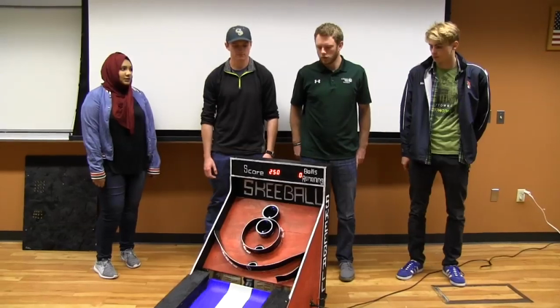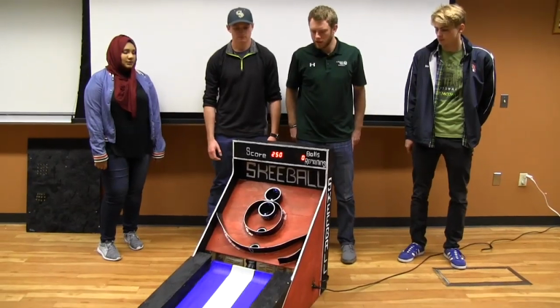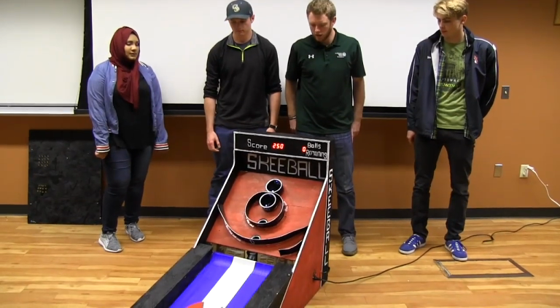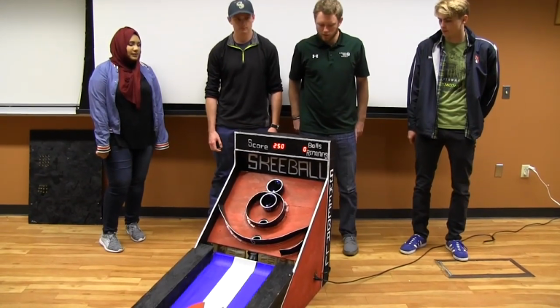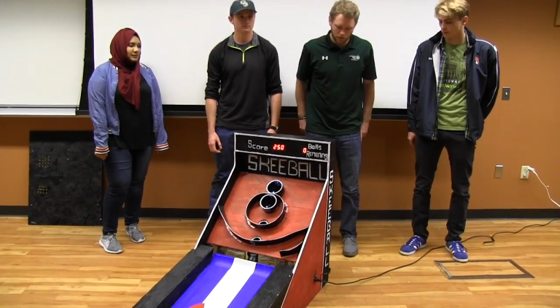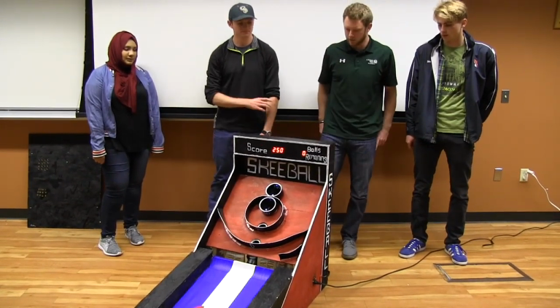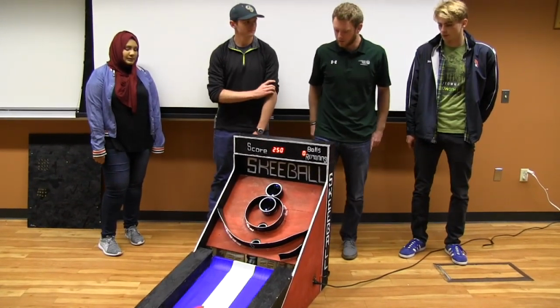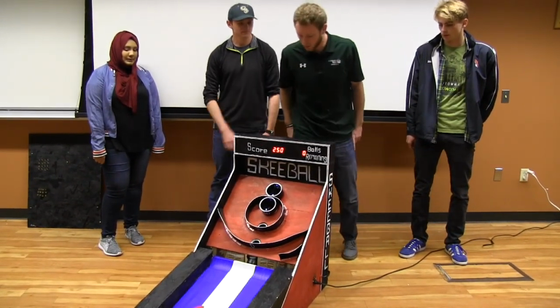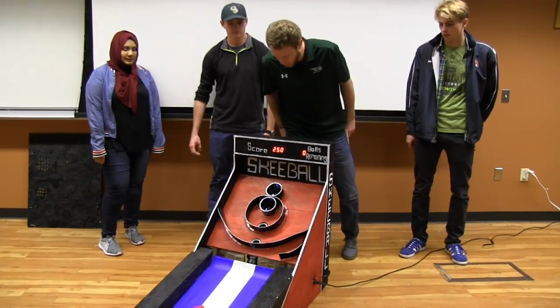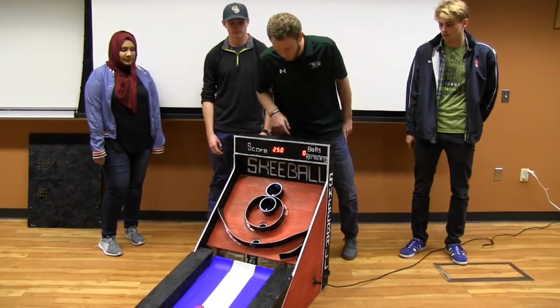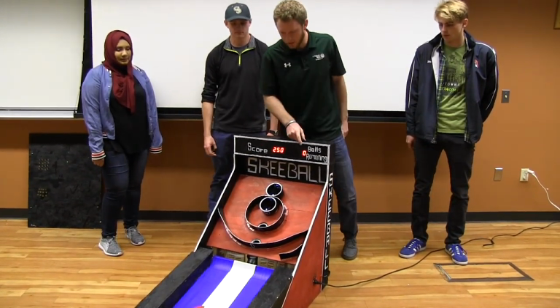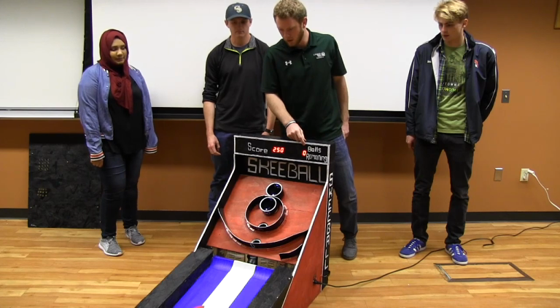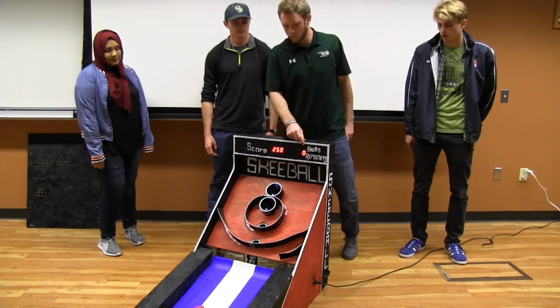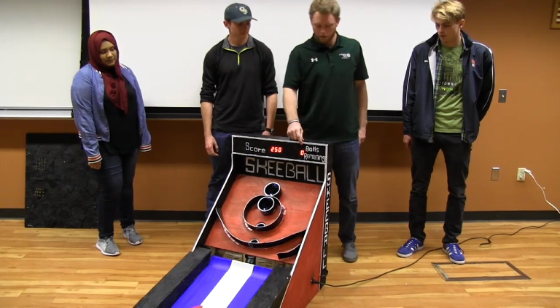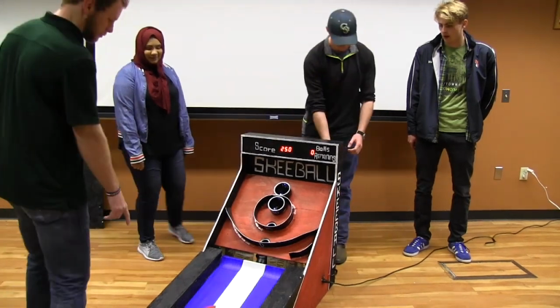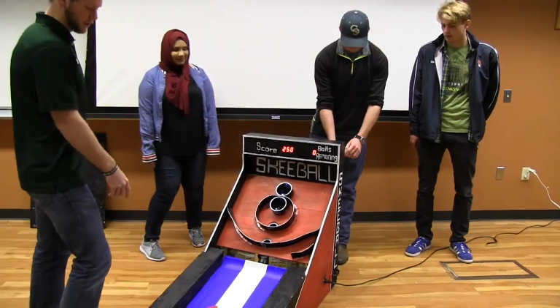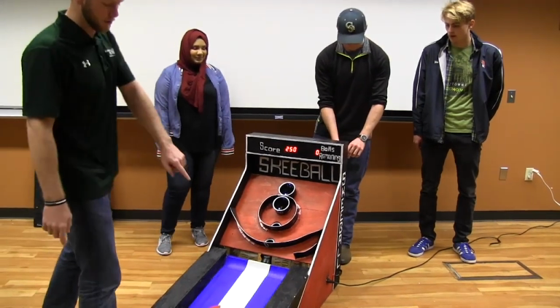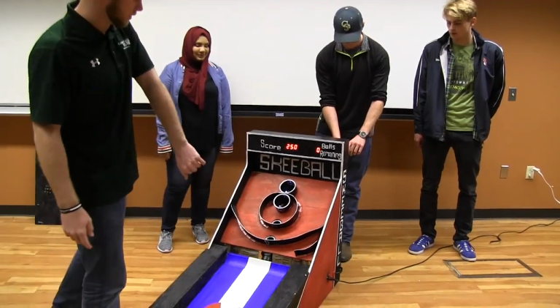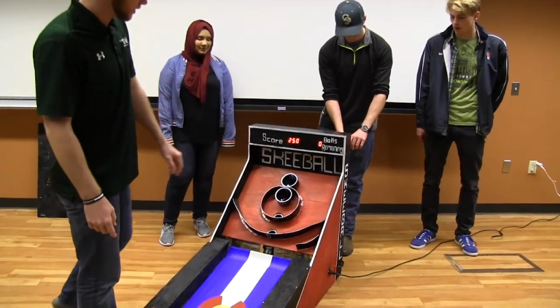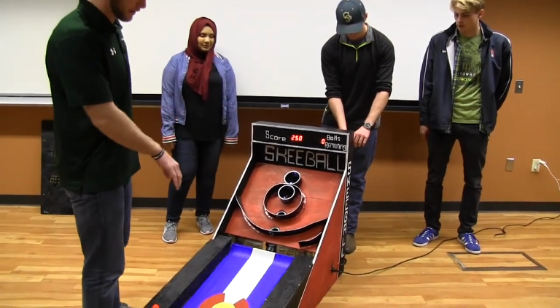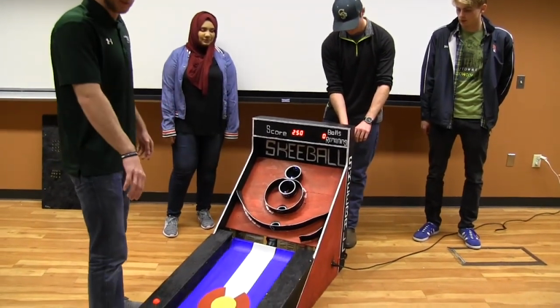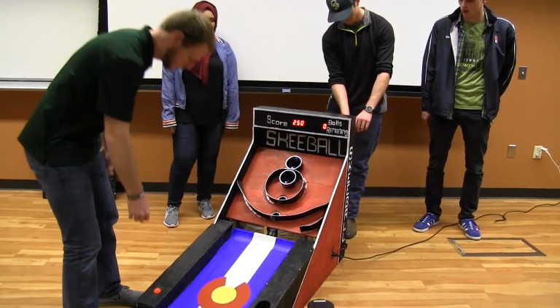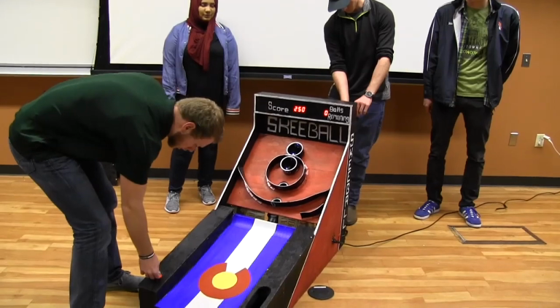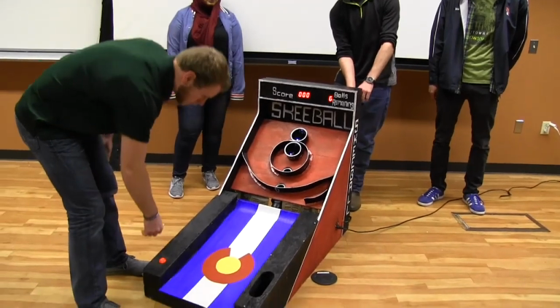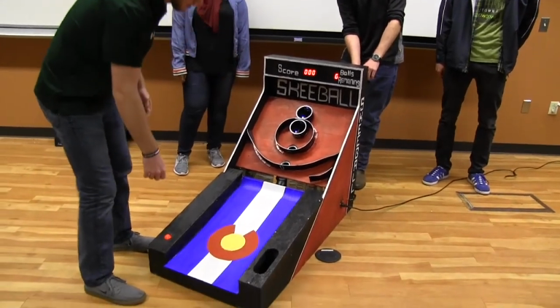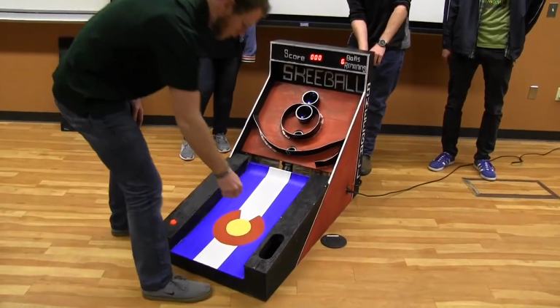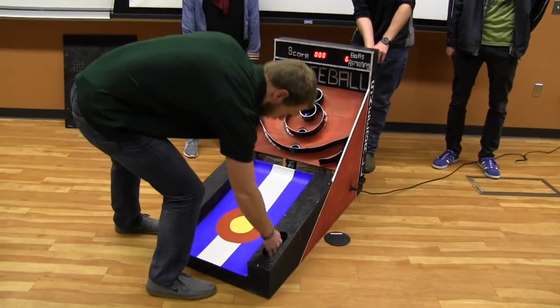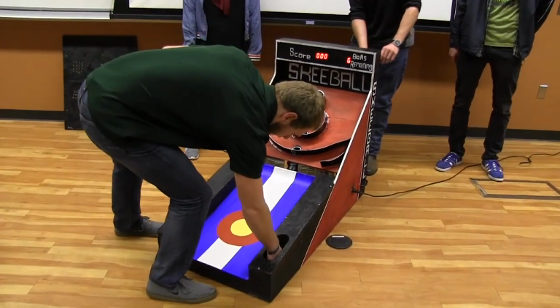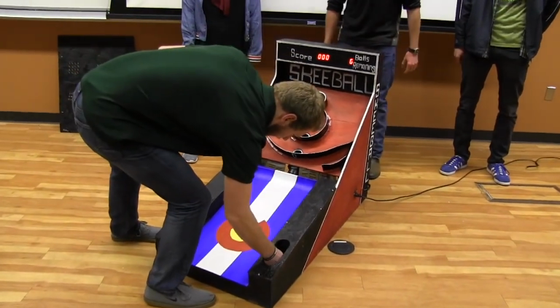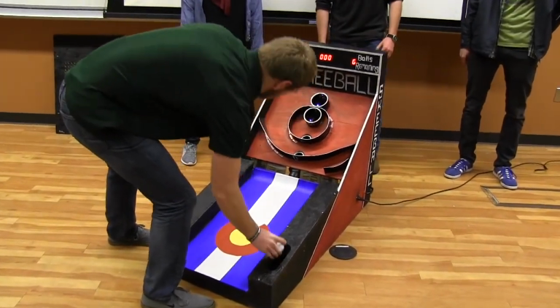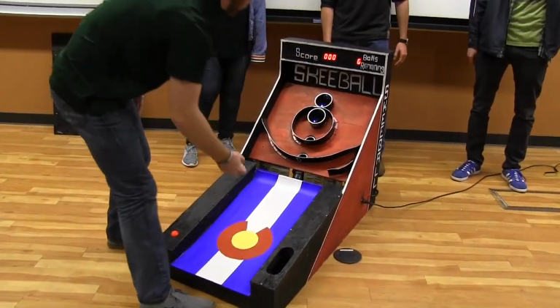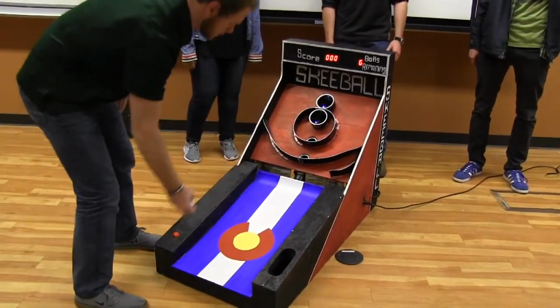So we made a skeeball machine. It keeps track of score and how many balls you have remaining. And when you press the button, the solenoid on the way will lift up right here and let down six balls. And you just play like a normal skeeball machine.